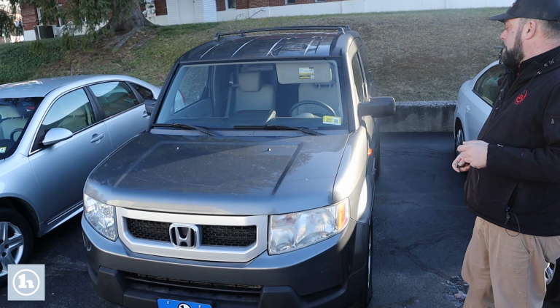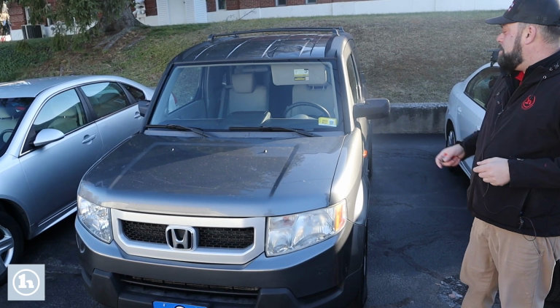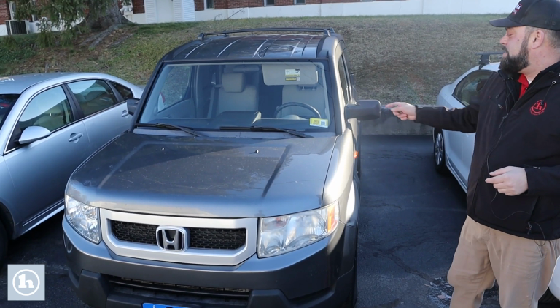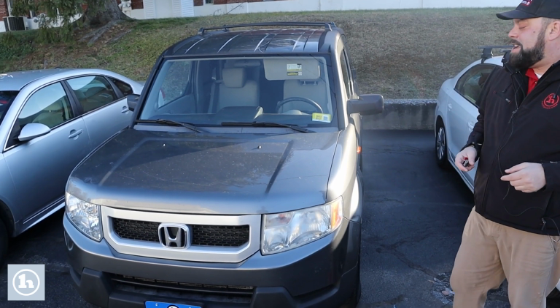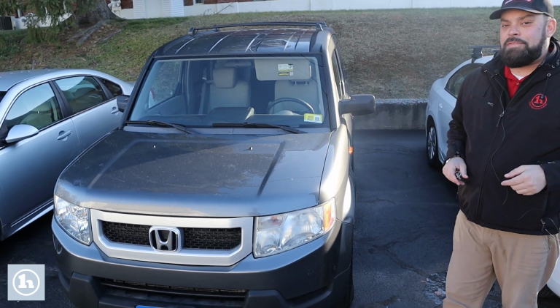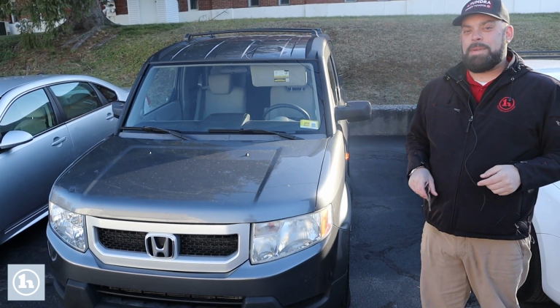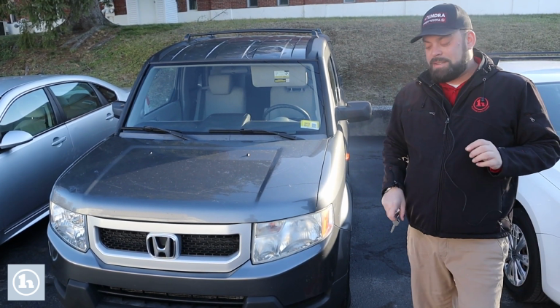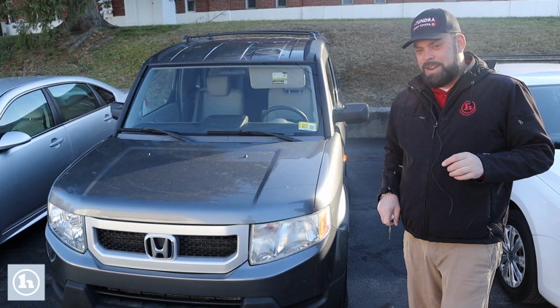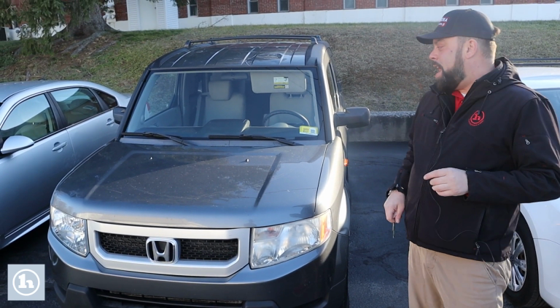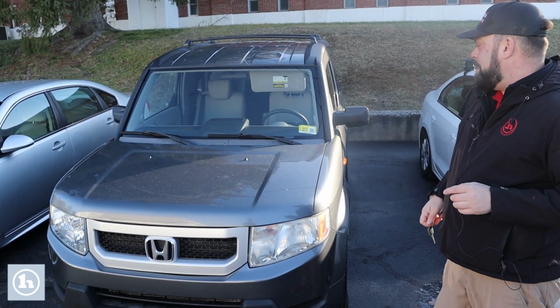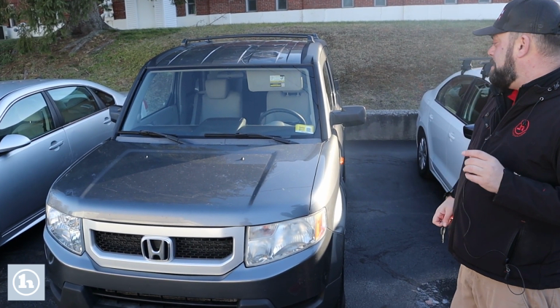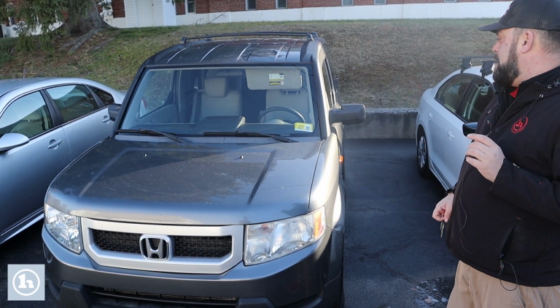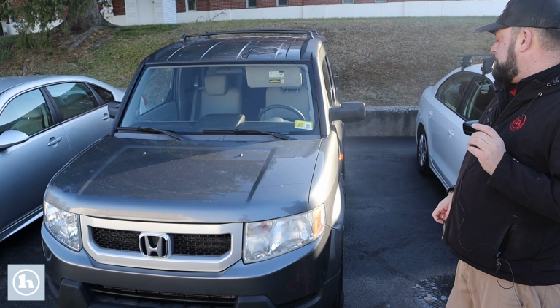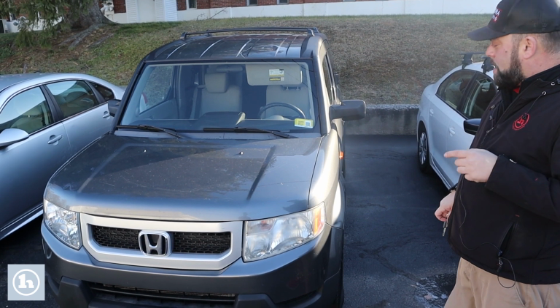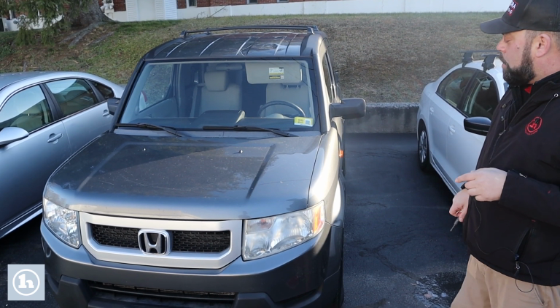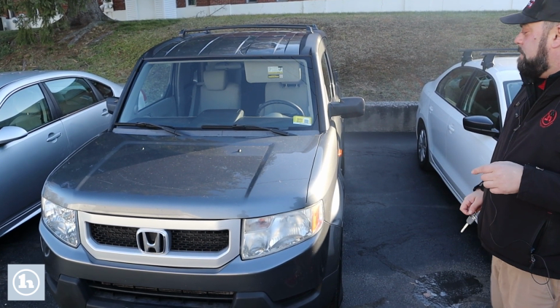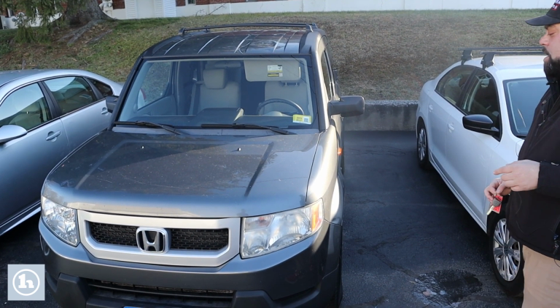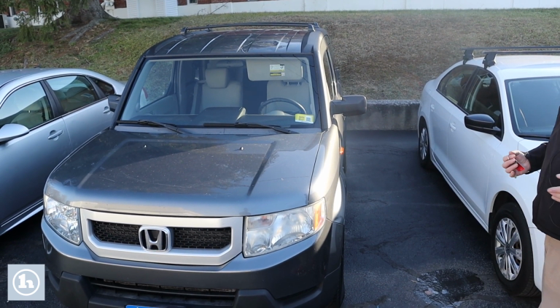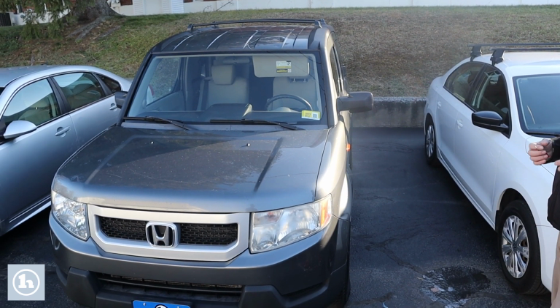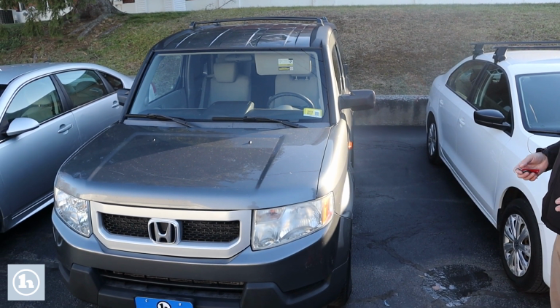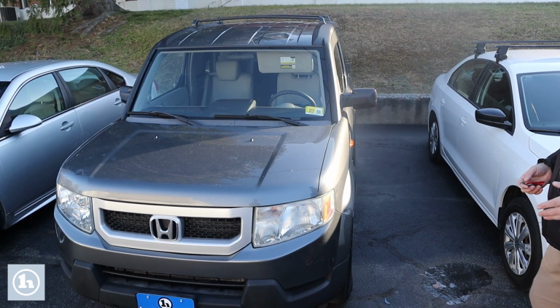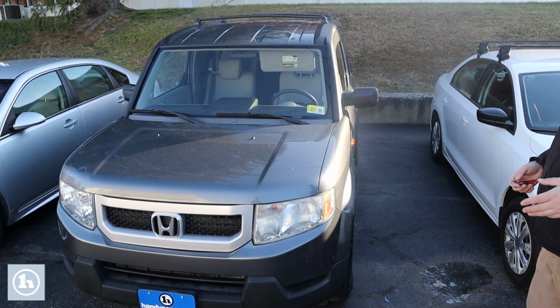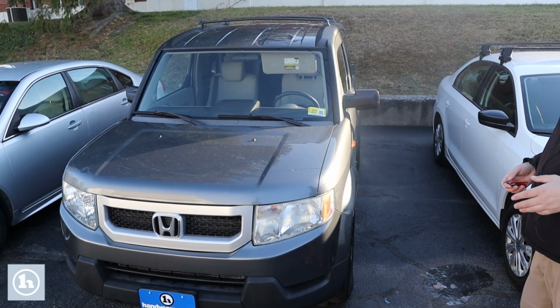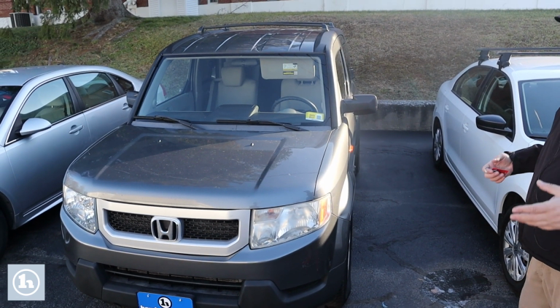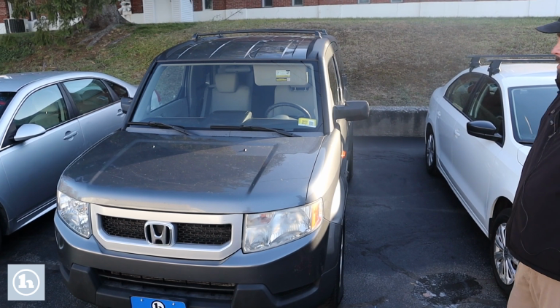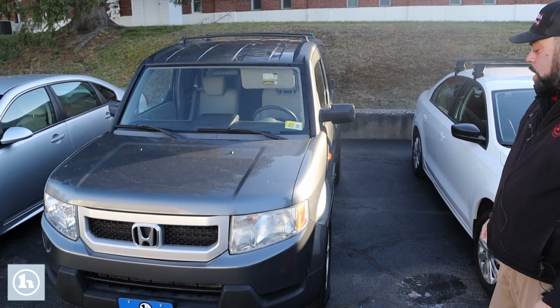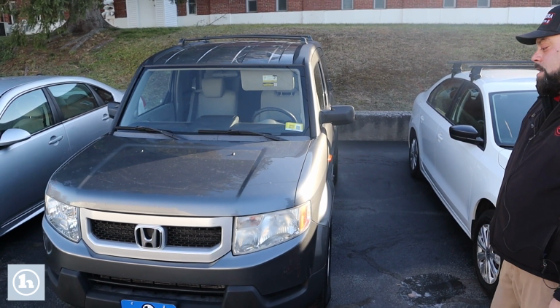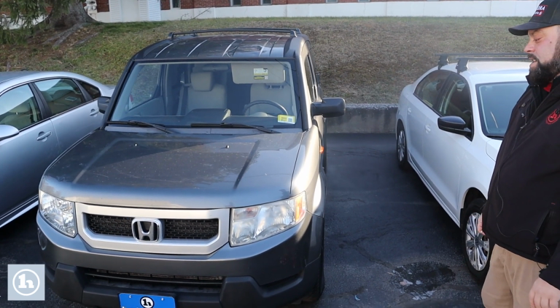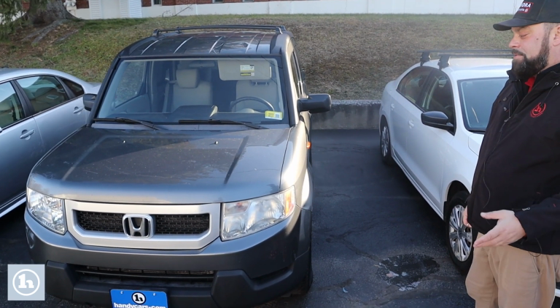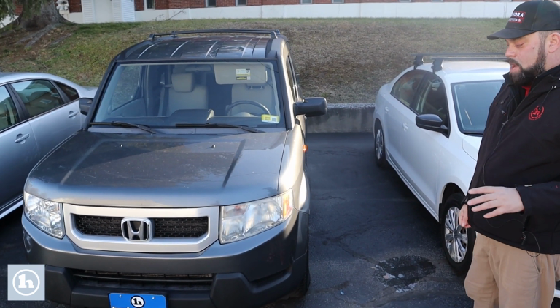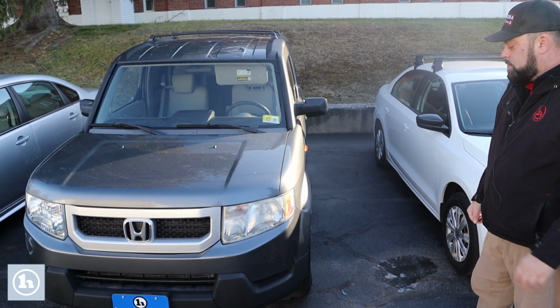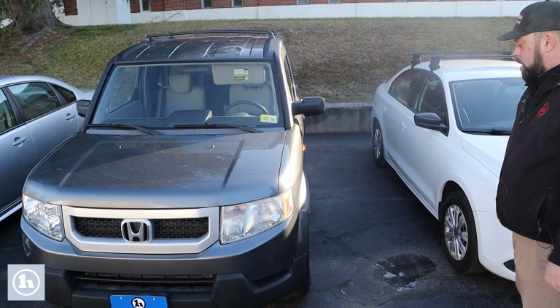What I will tell you though, is this did have a fresh inspection in October of this year. So it just went through Vermont State inspection just a month or two ago, which definitely bodes well for the car.